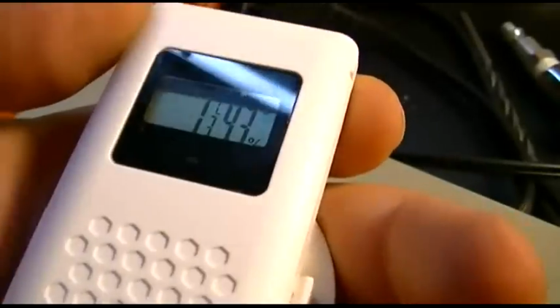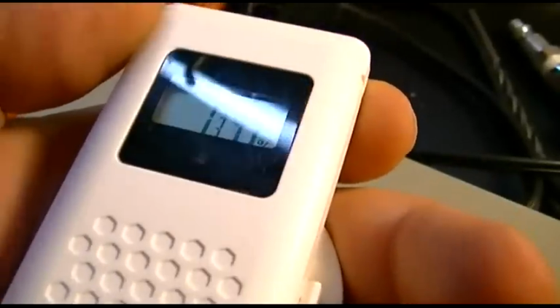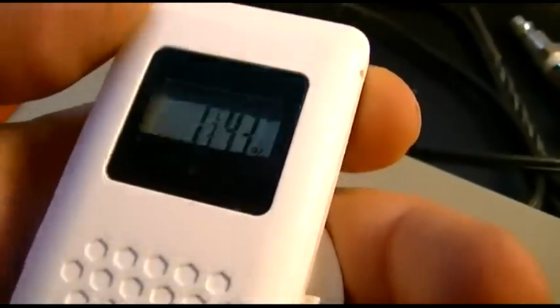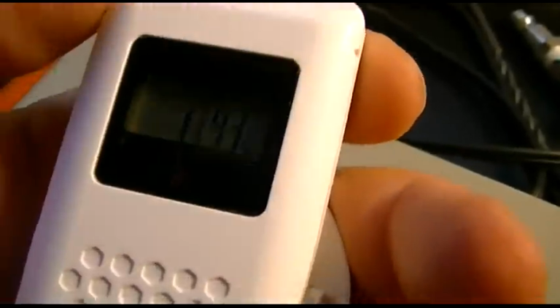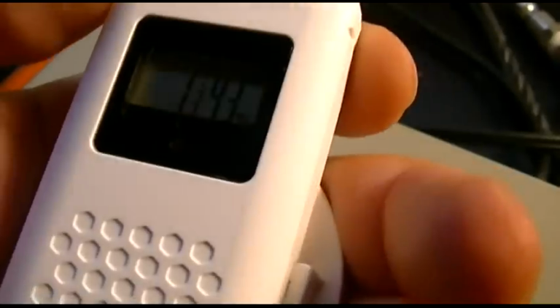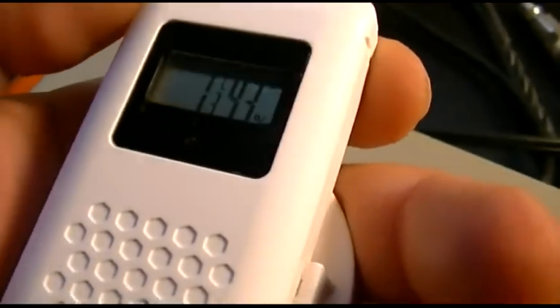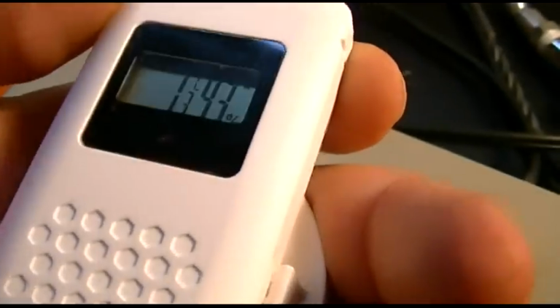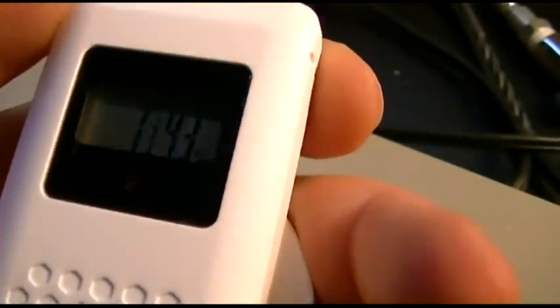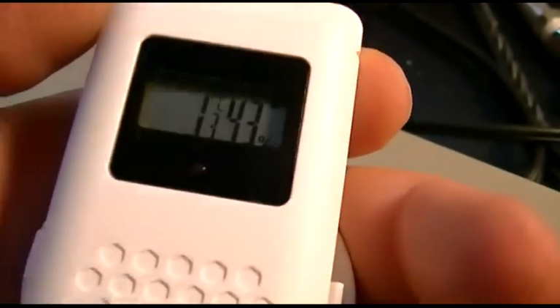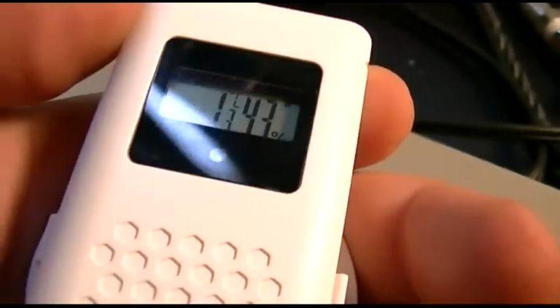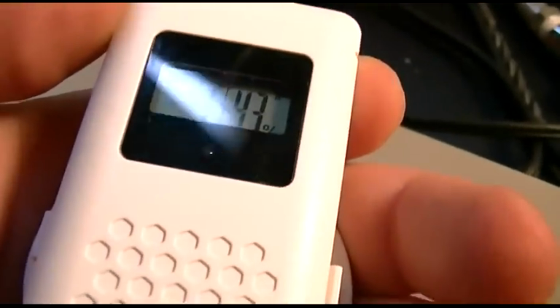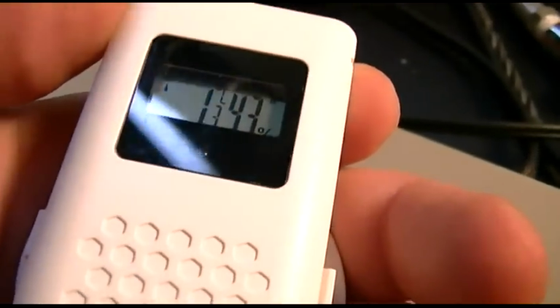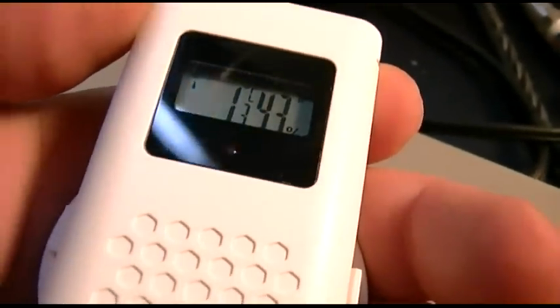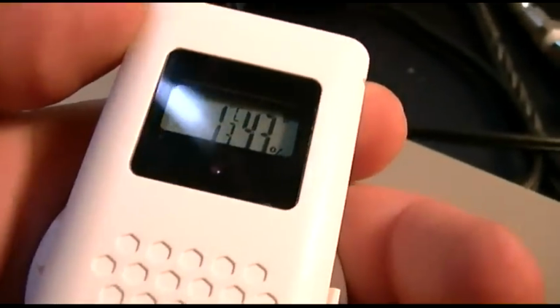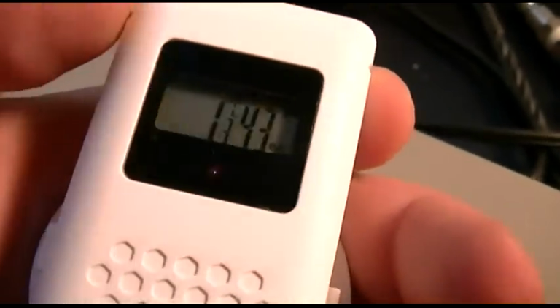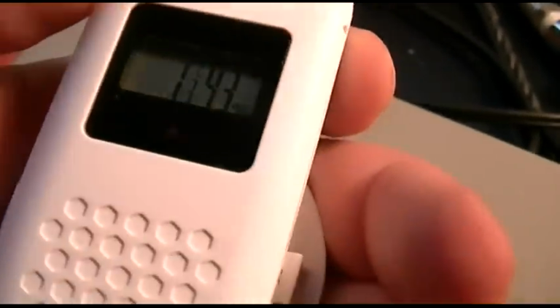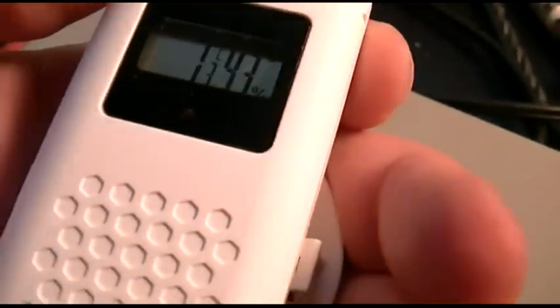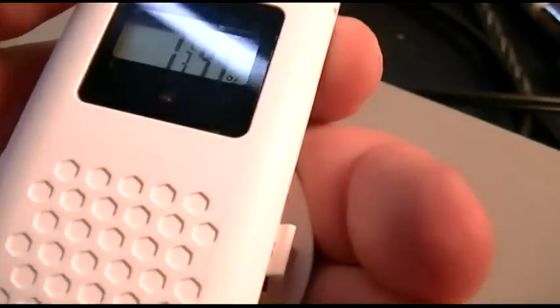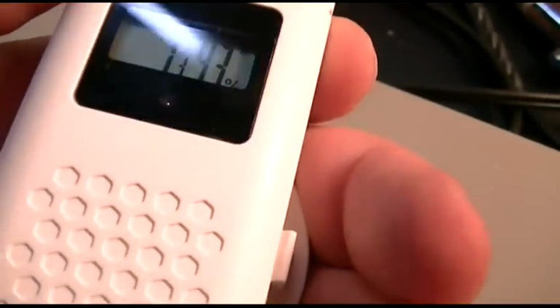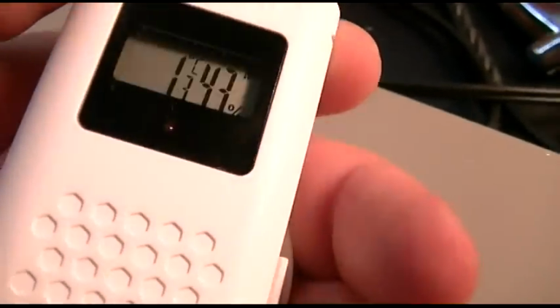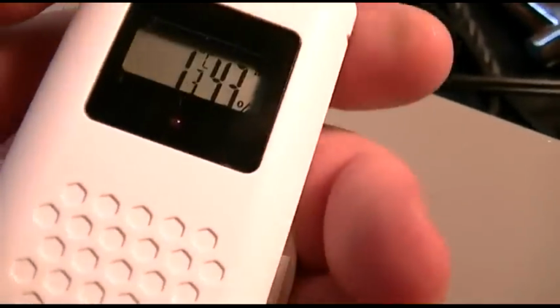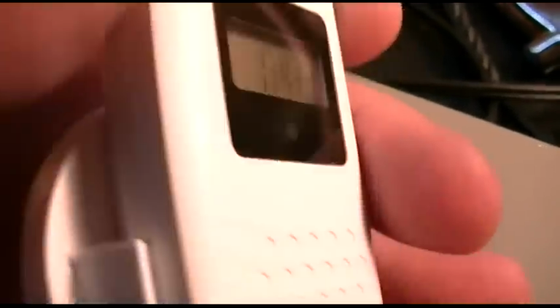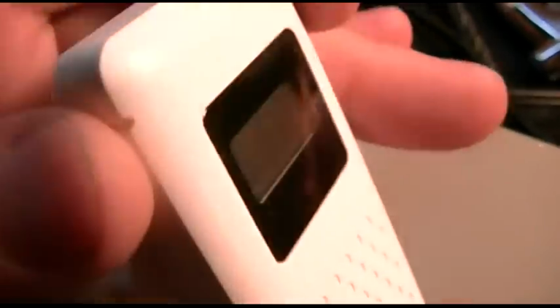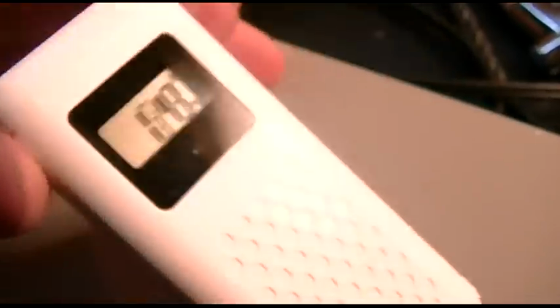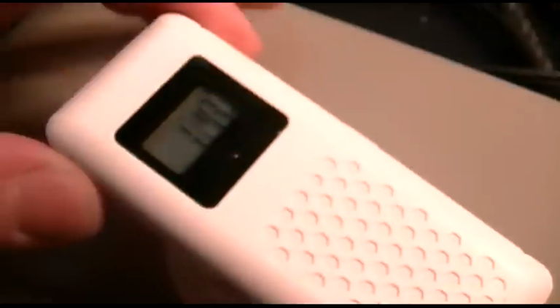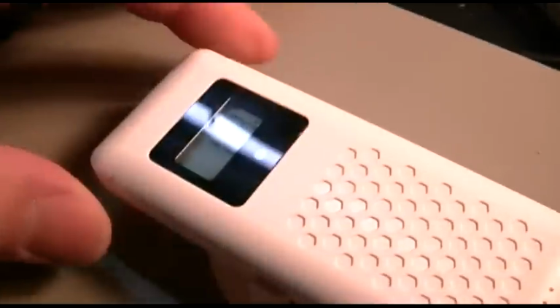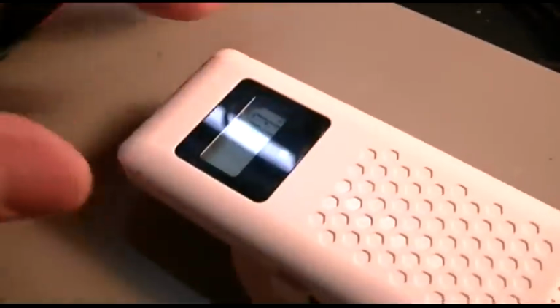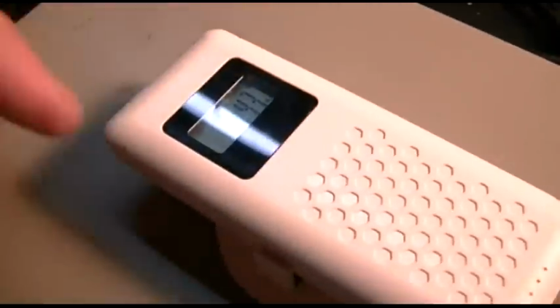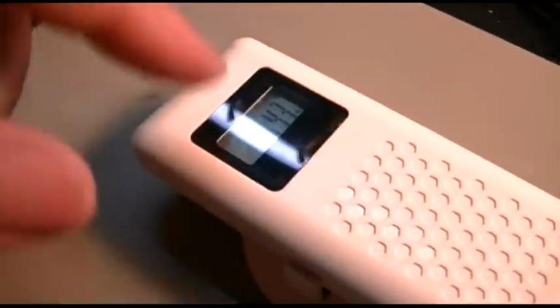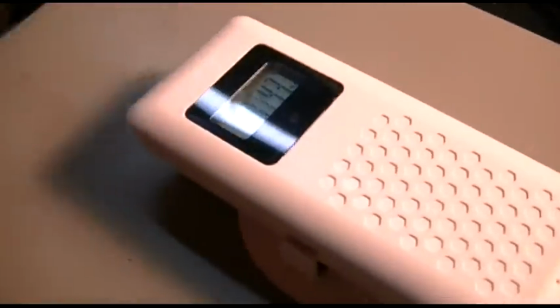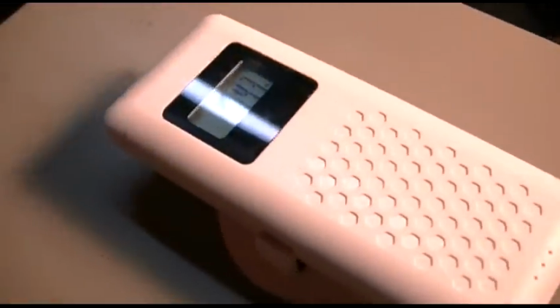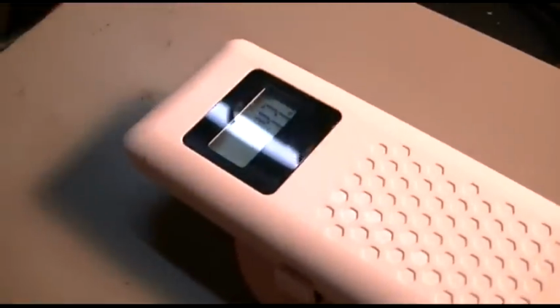It's 1.3 degrees Celsius, and I guess that's humidity or something. I don't know what the hell that is. This thing doesn't read Fahrenheit.